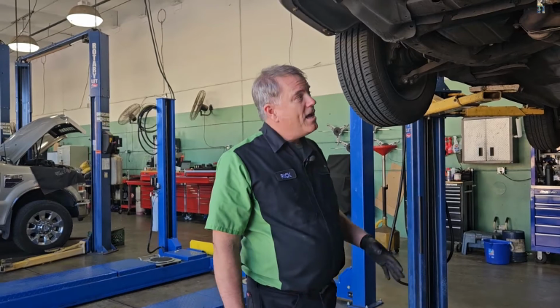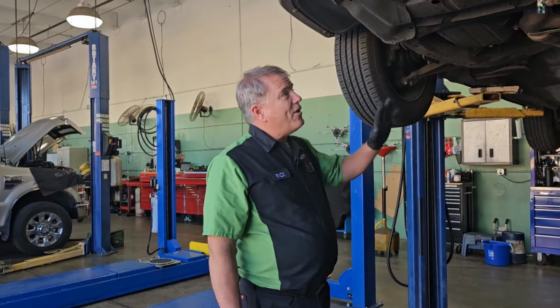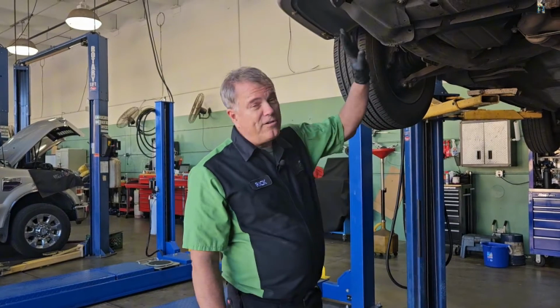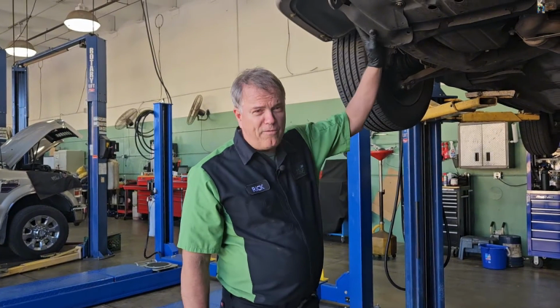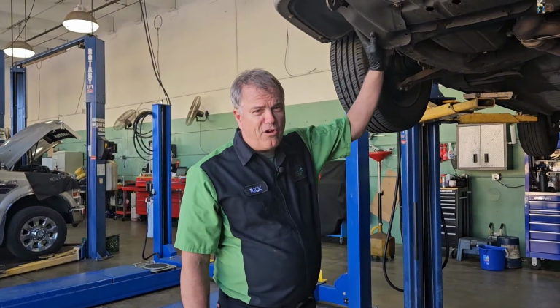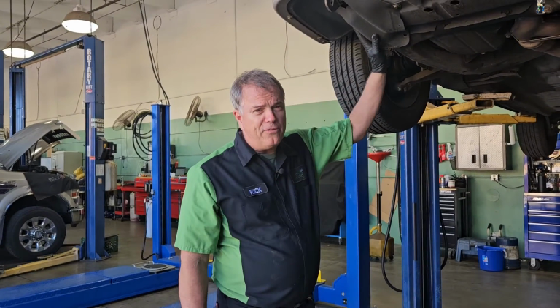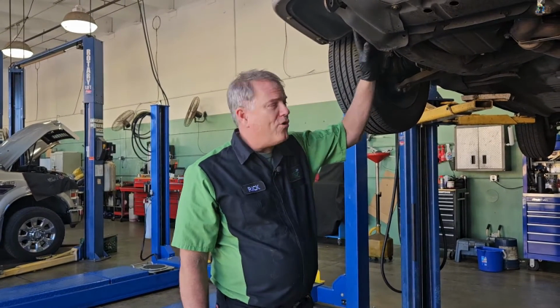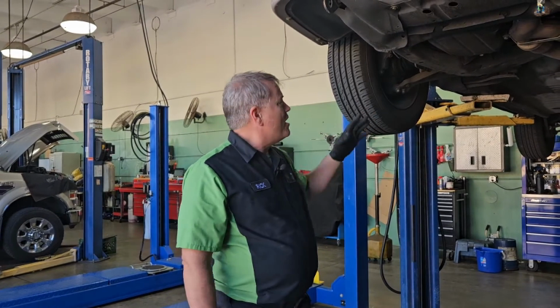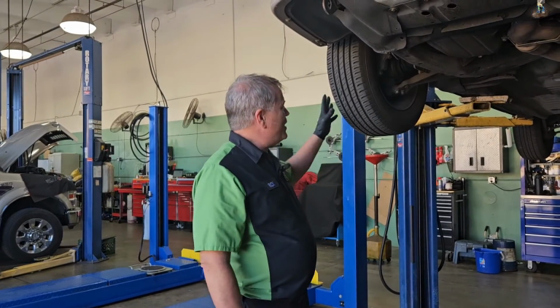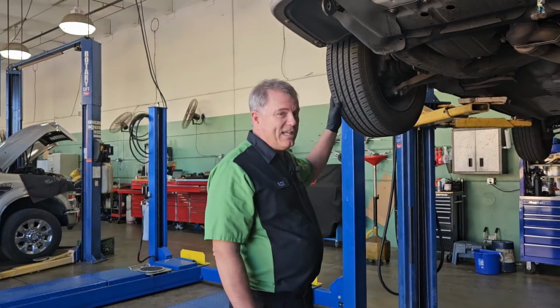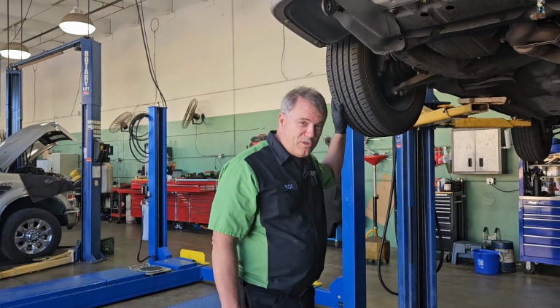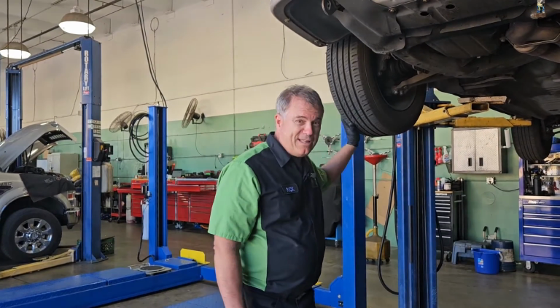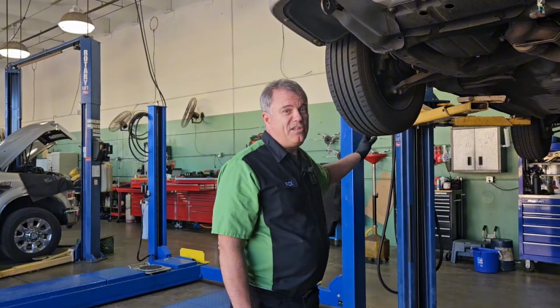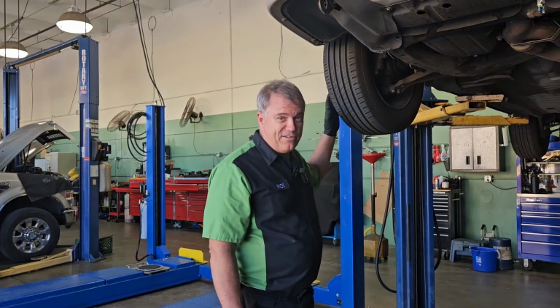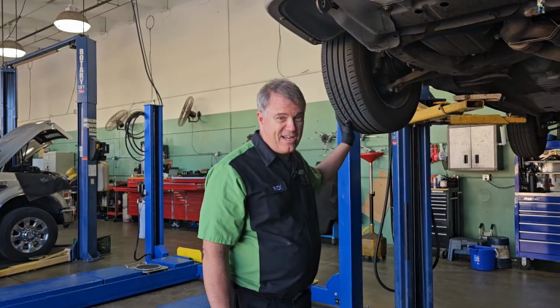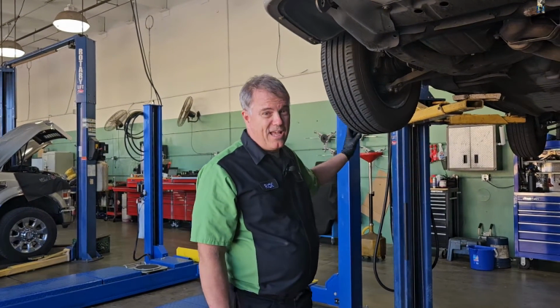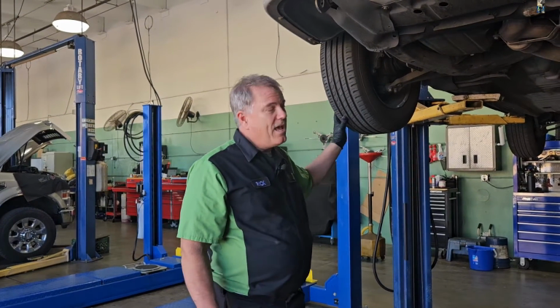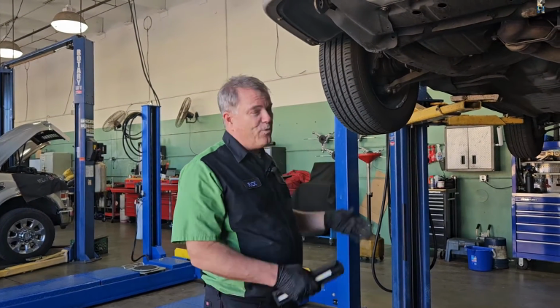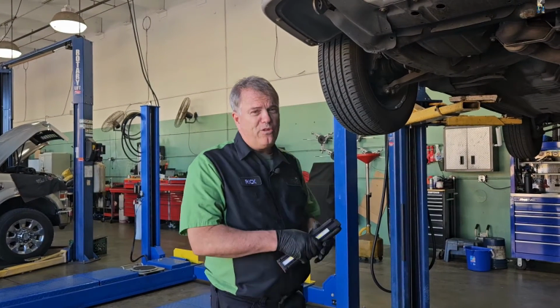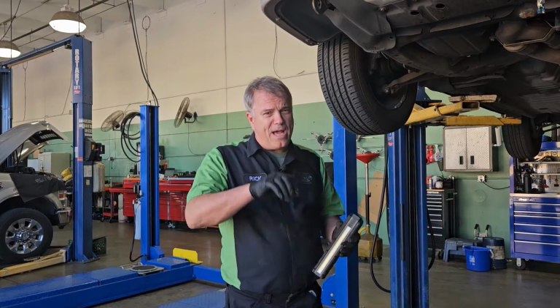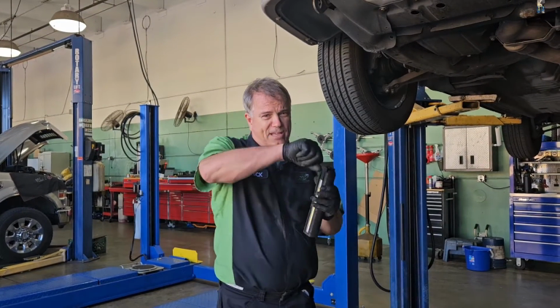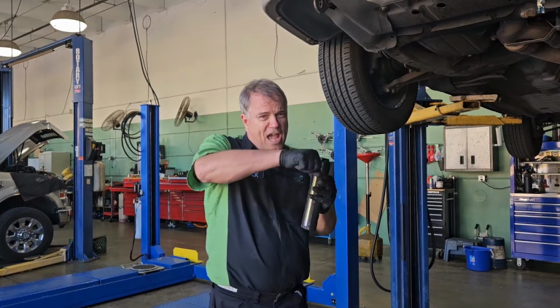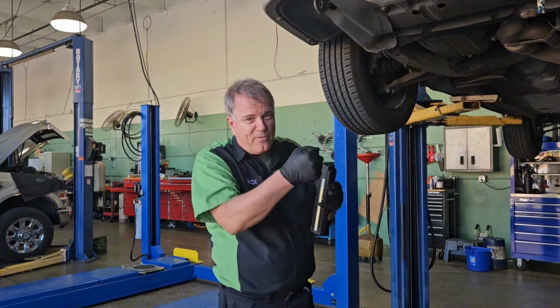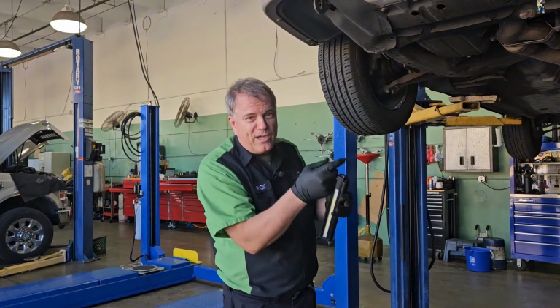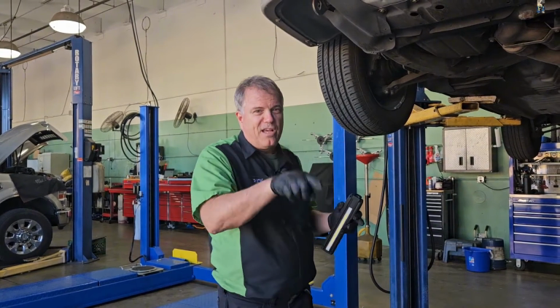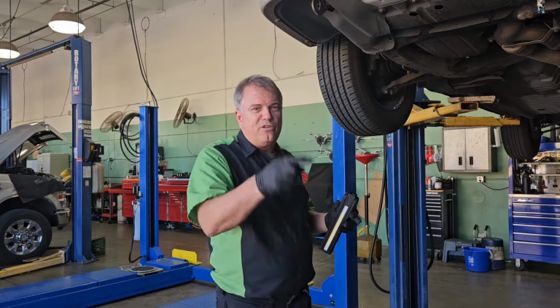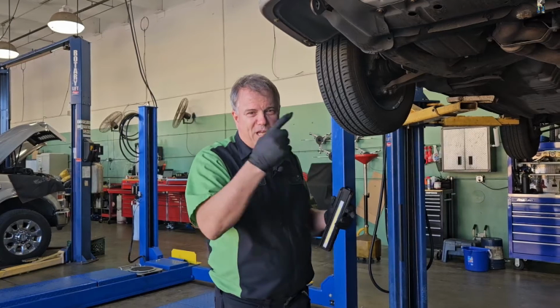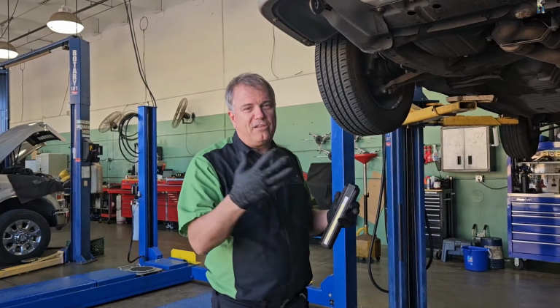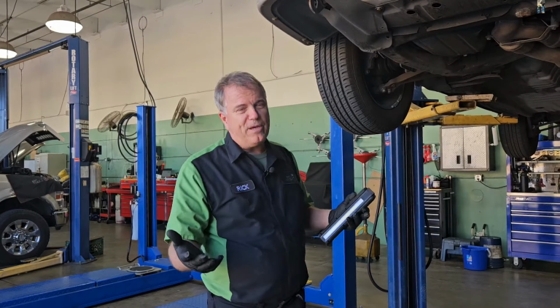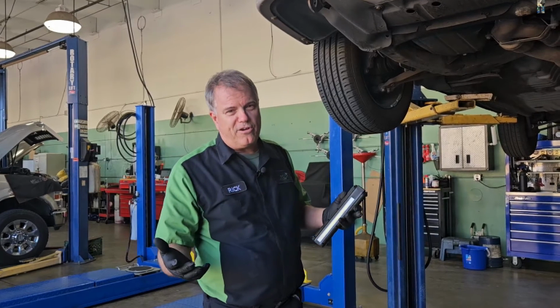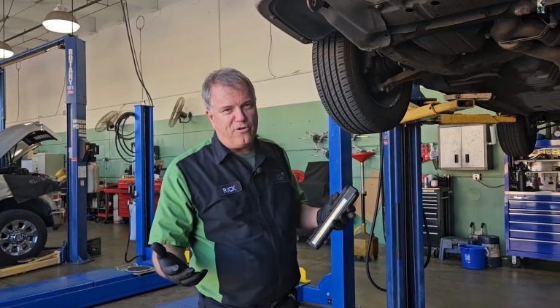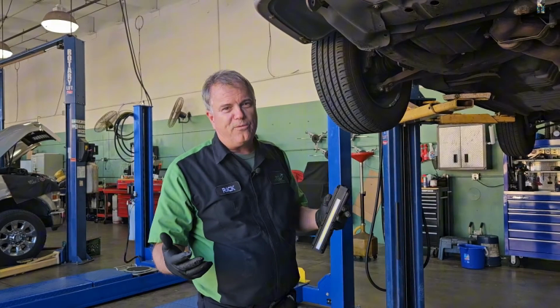Now in order to motivate the car down the road, we need to spin these tires. And we do that by having a shaft that we twist to rotate the tire and make the car go down the road.